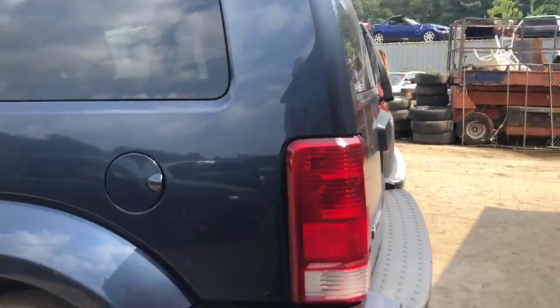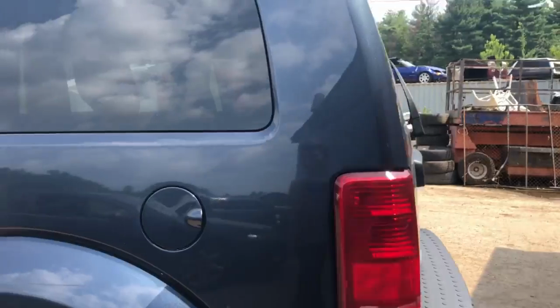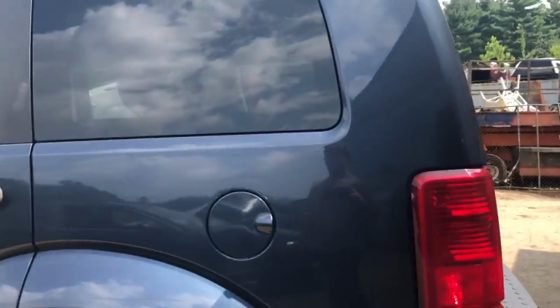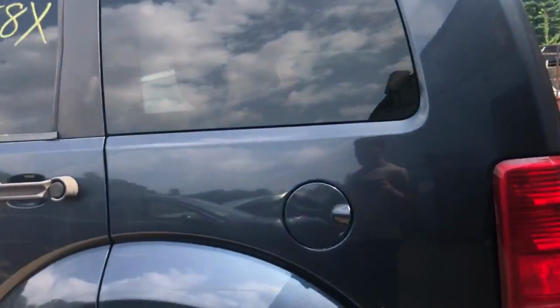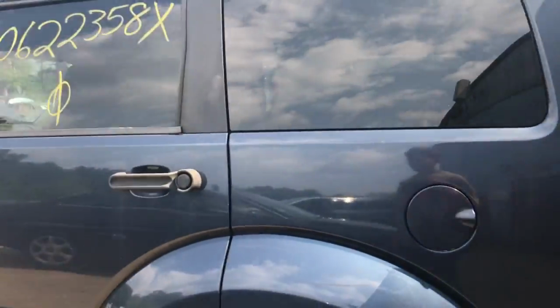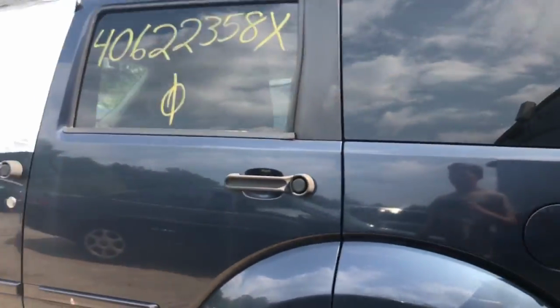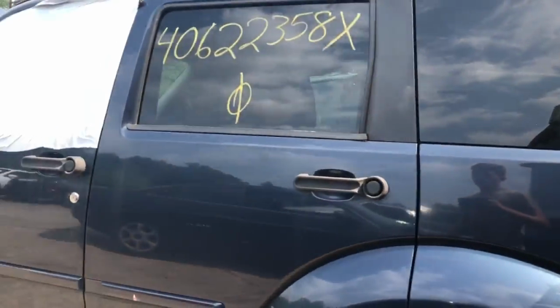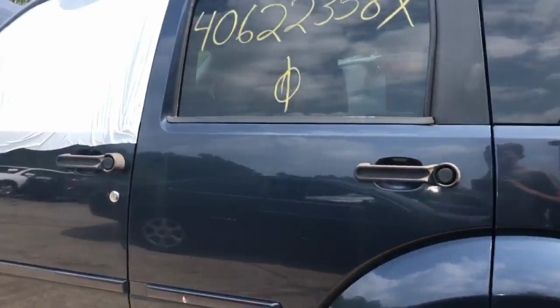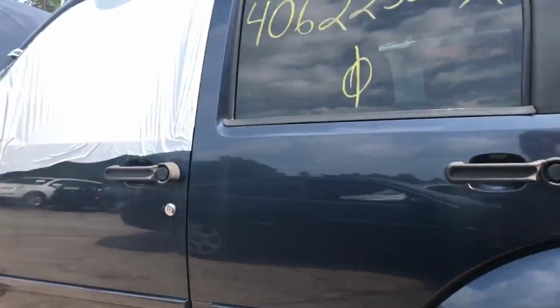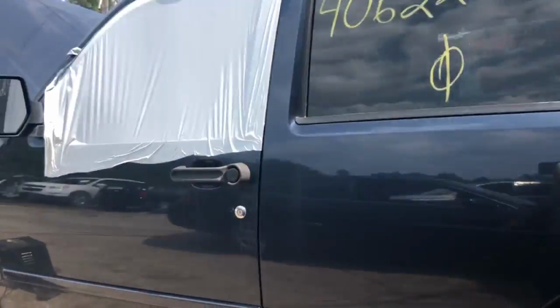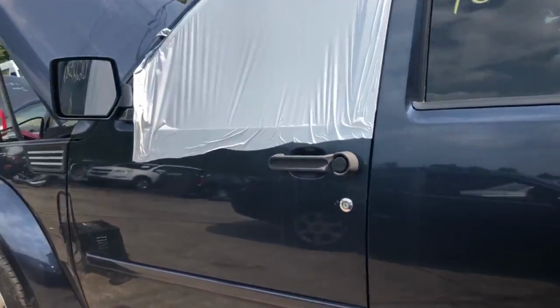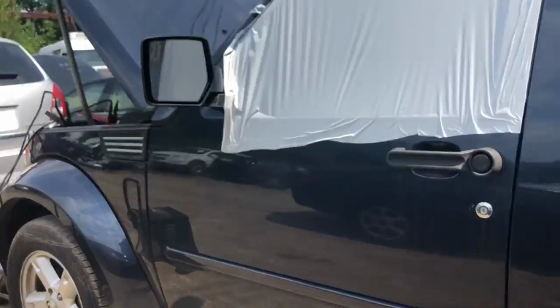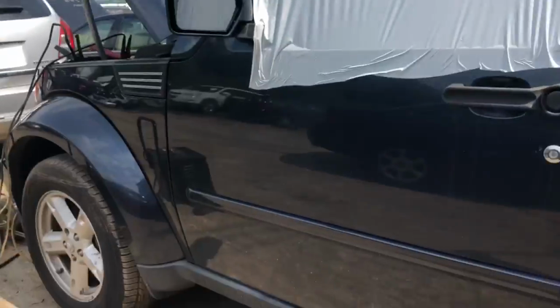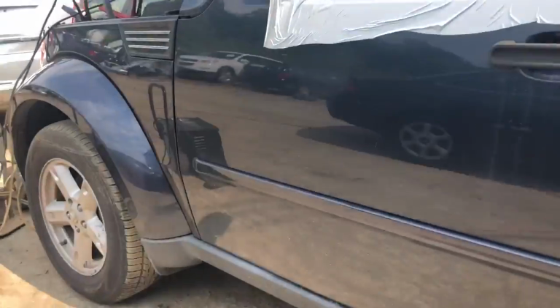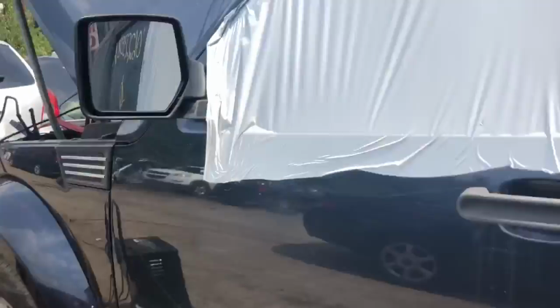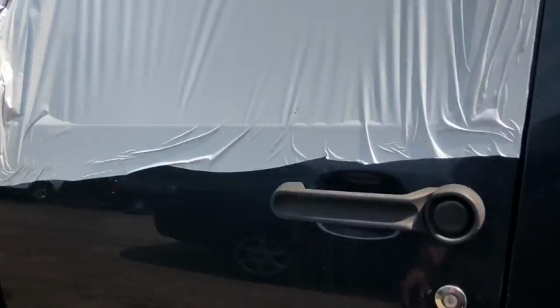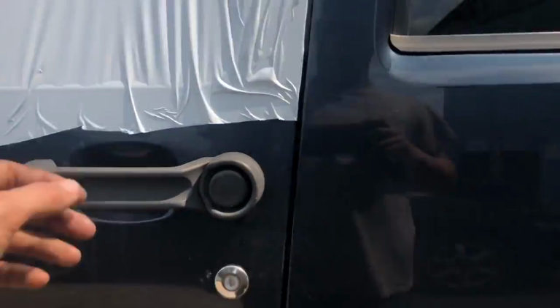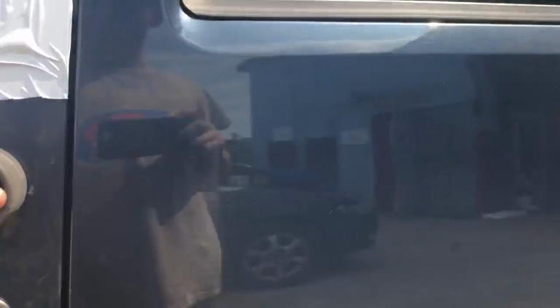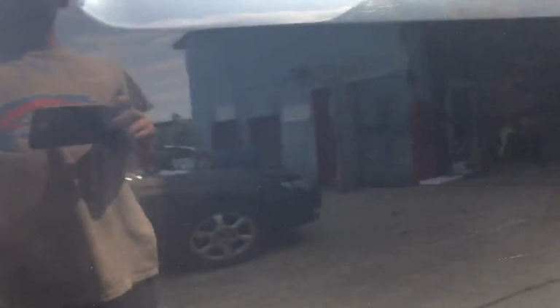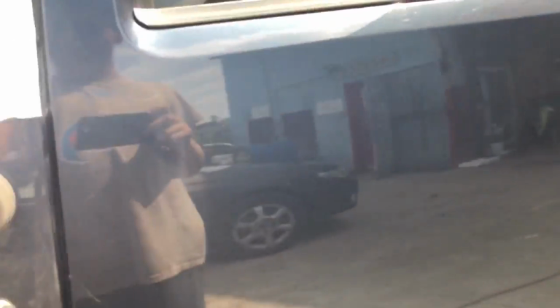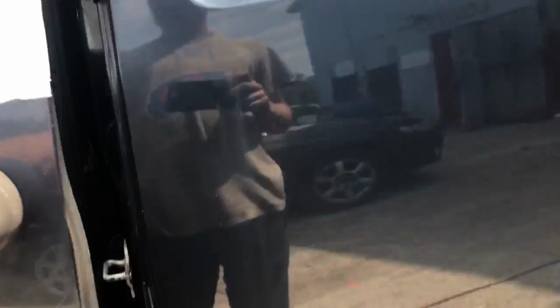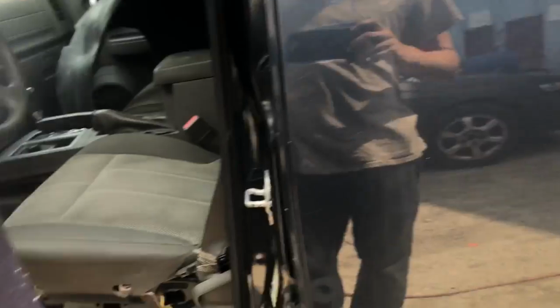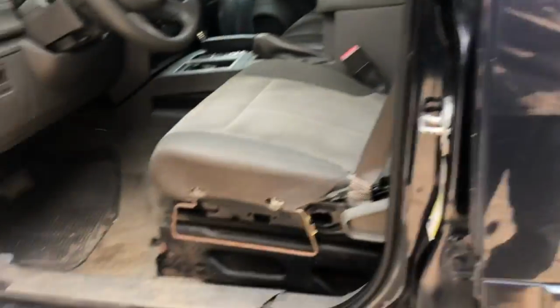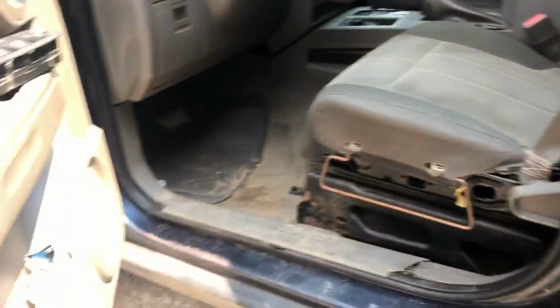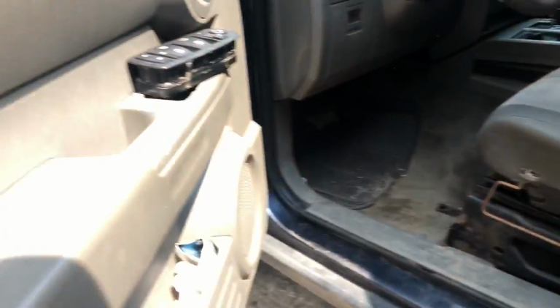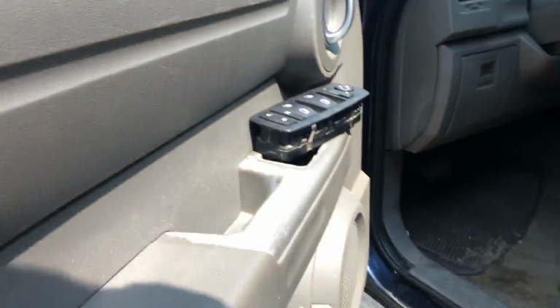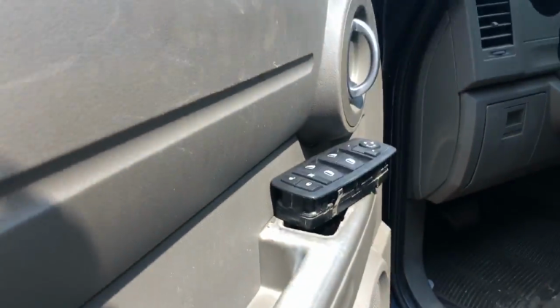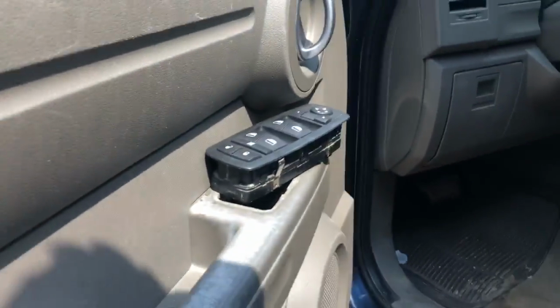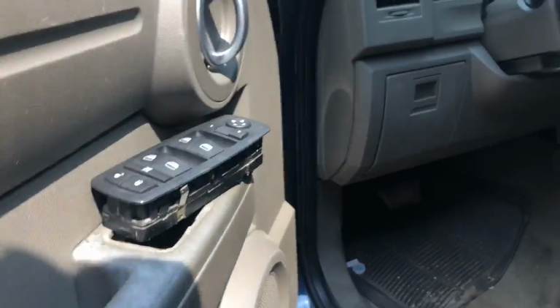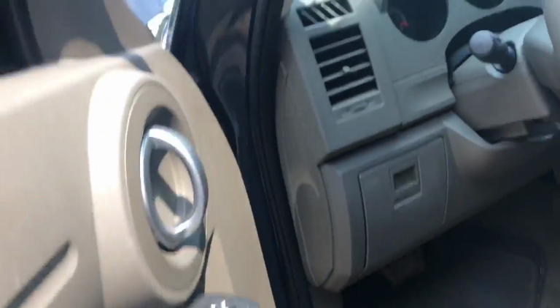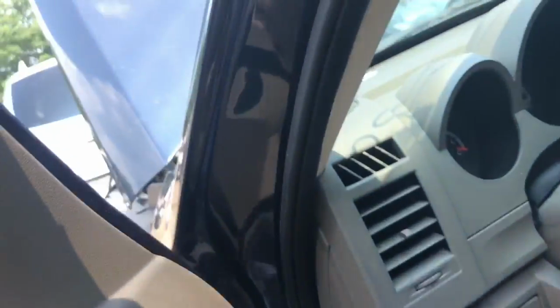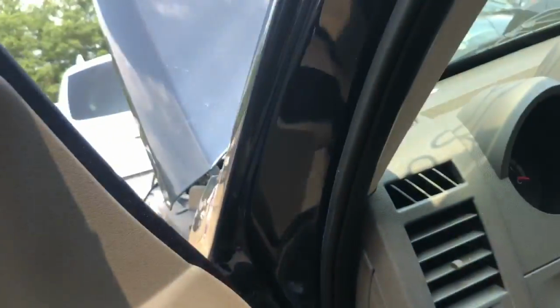Good quarter panel. Driver's side rear door looks good. Front door looks good. Not sure why it's wrapped — because the window's down.